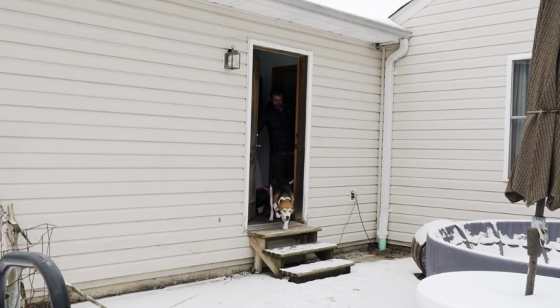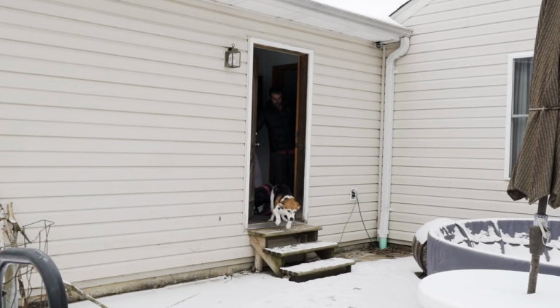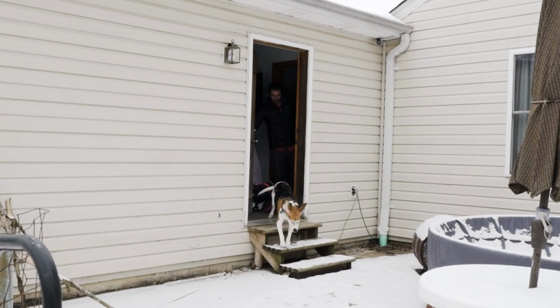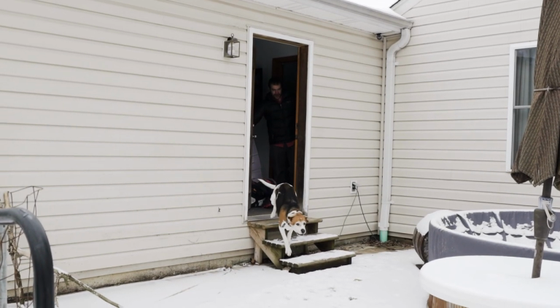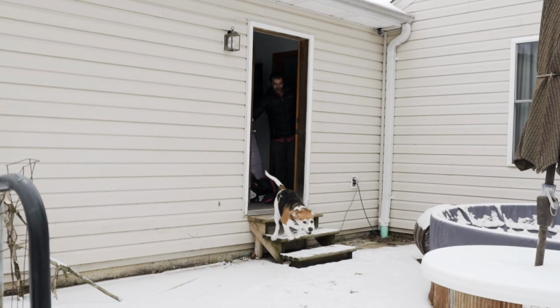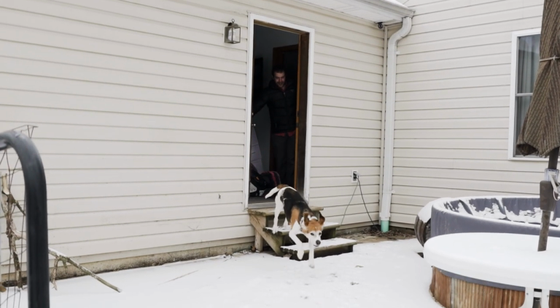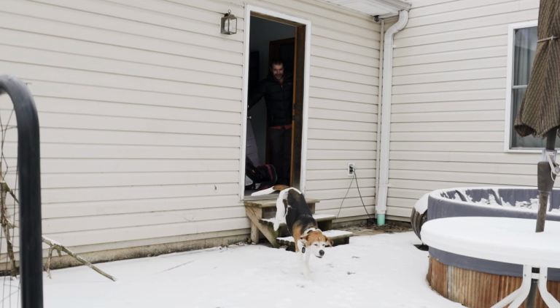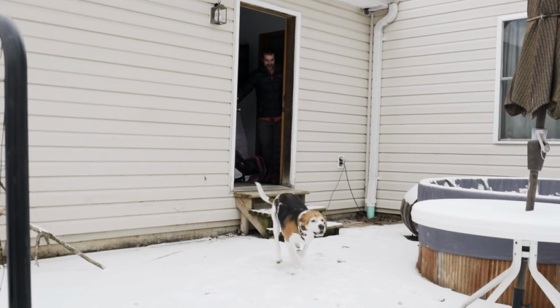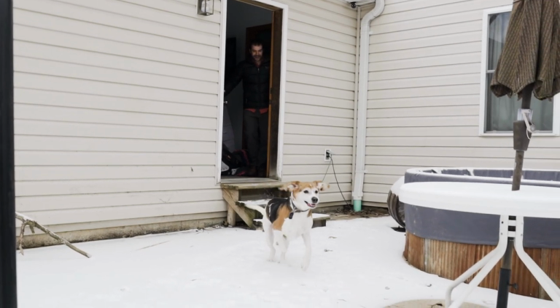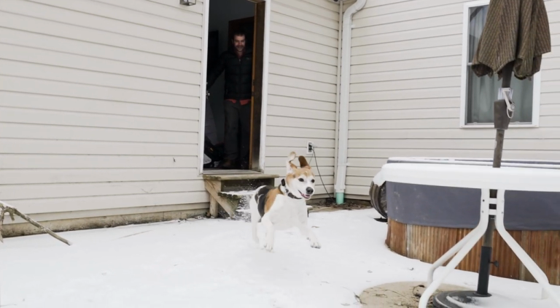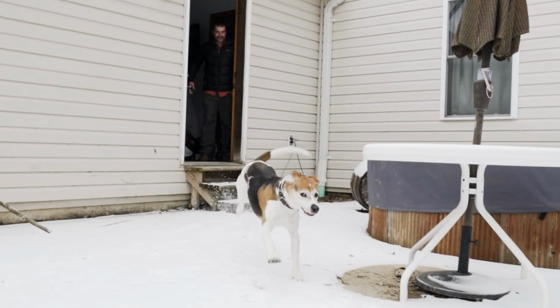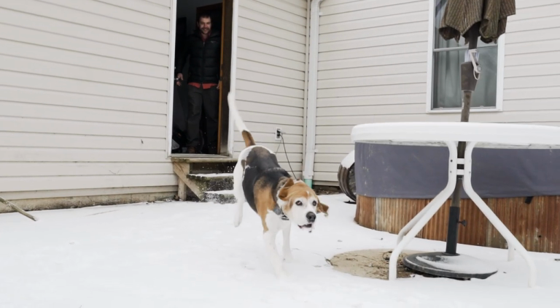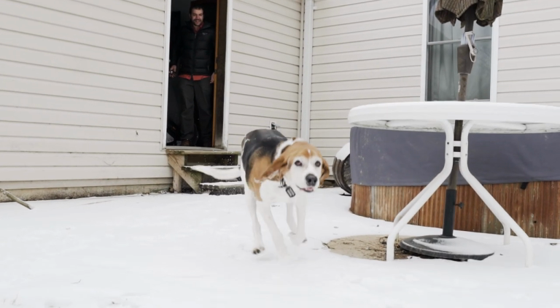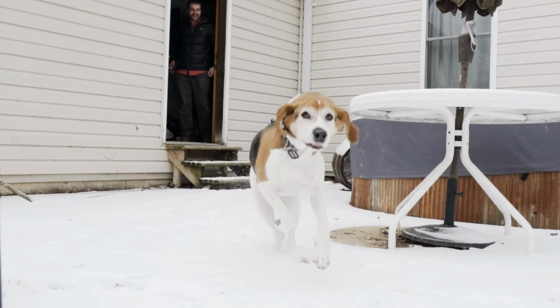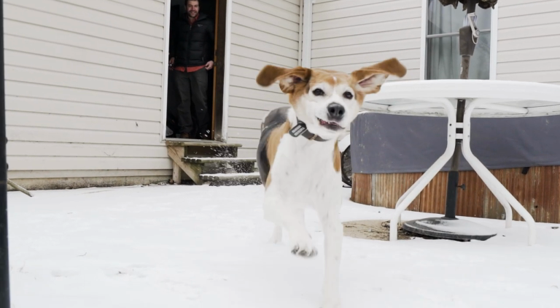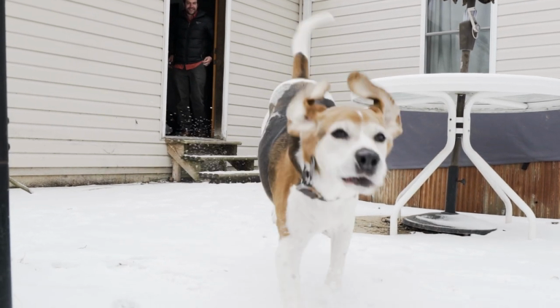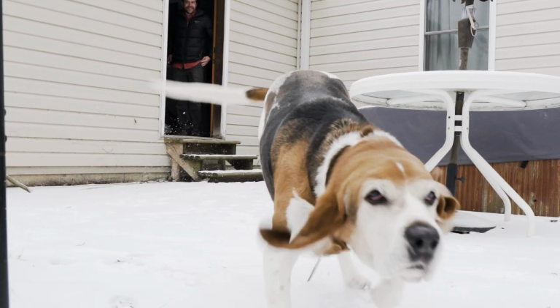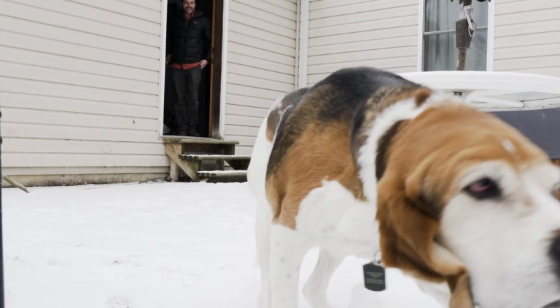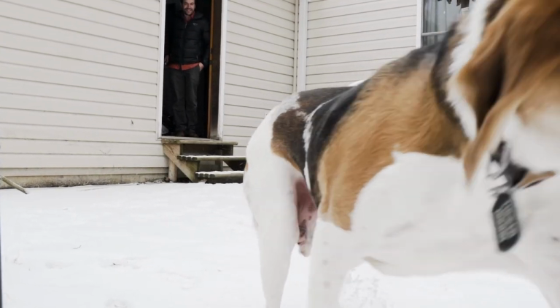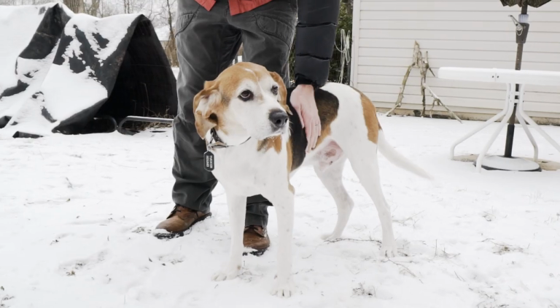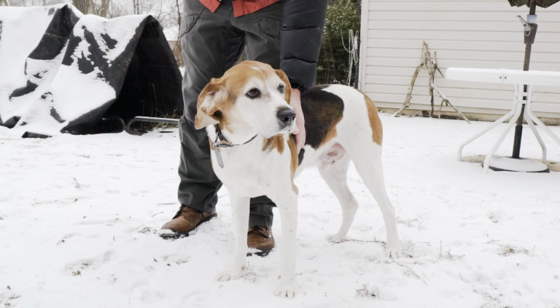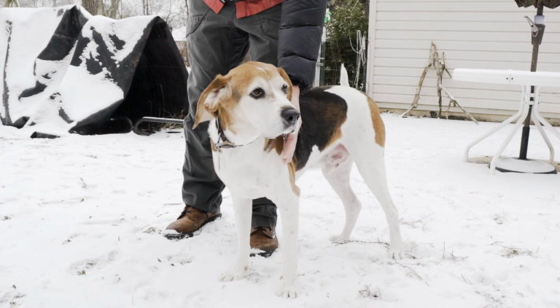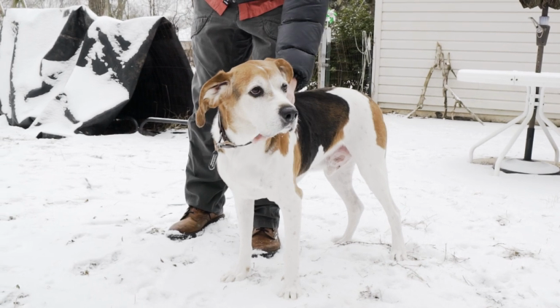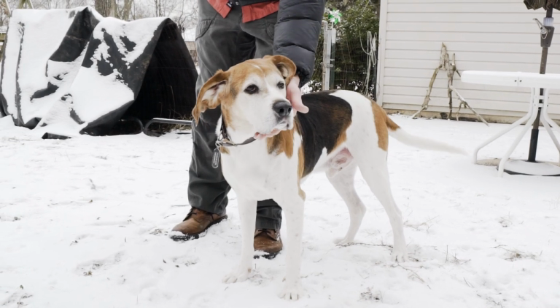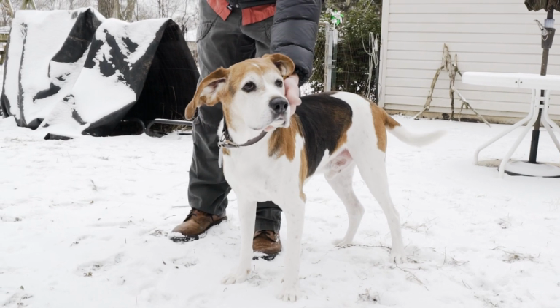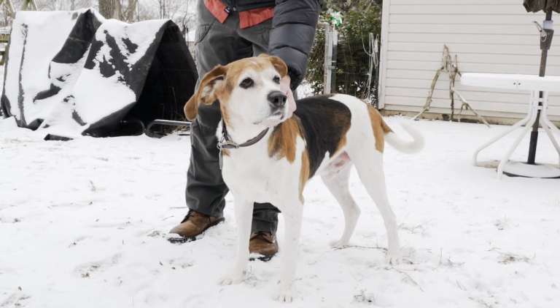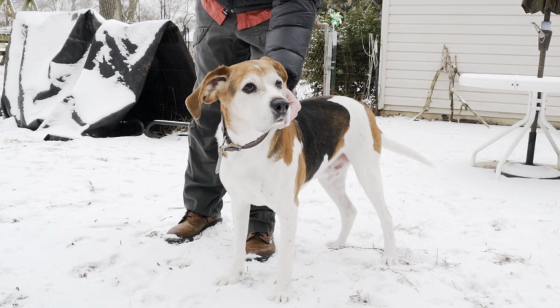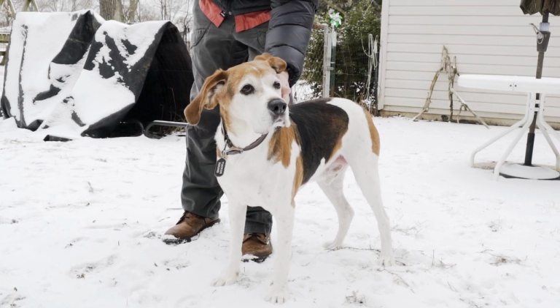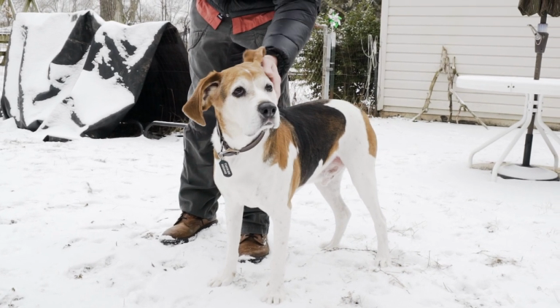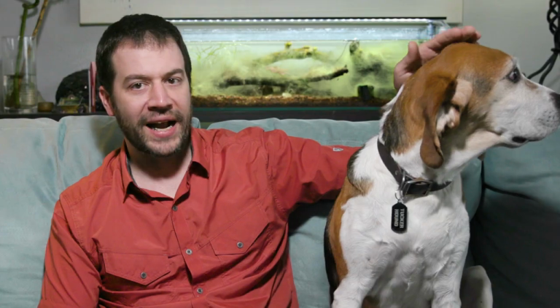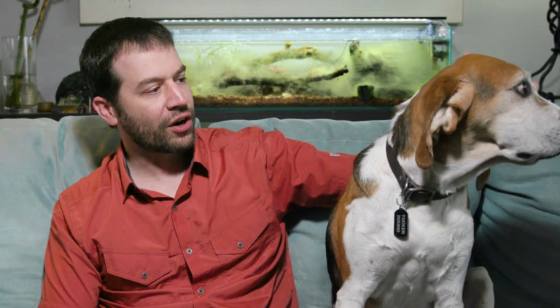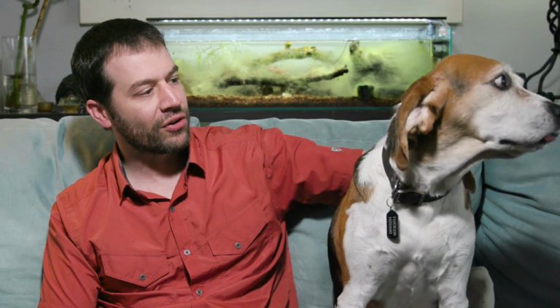Tucker was a rescue. We ran into him in the process of climbing and hiking. His name, Tucker, is actually after the area we found him in, which is Packin' Tuck Falls.